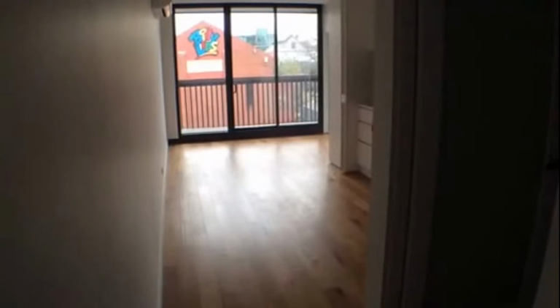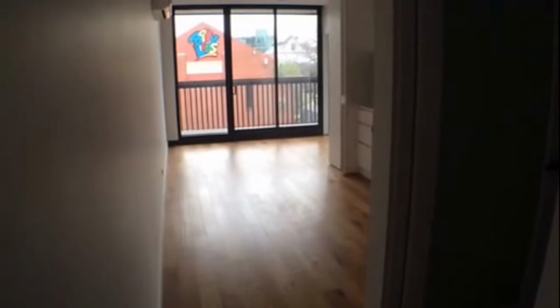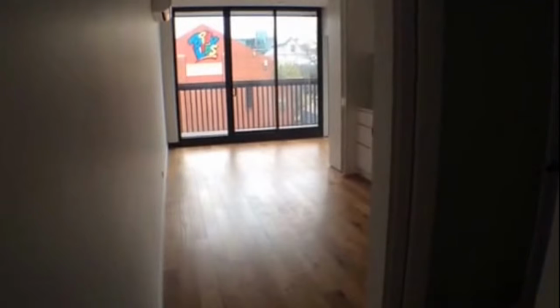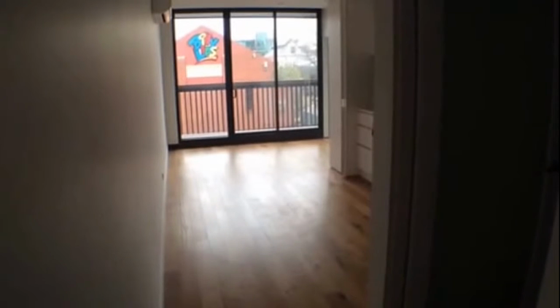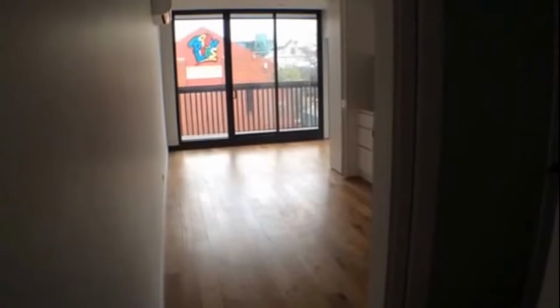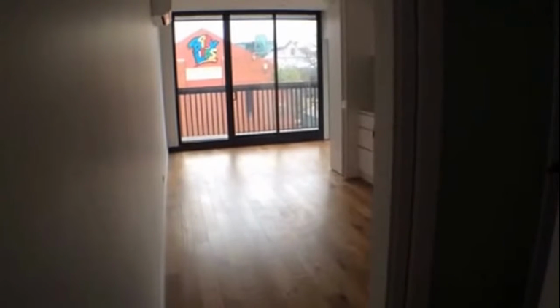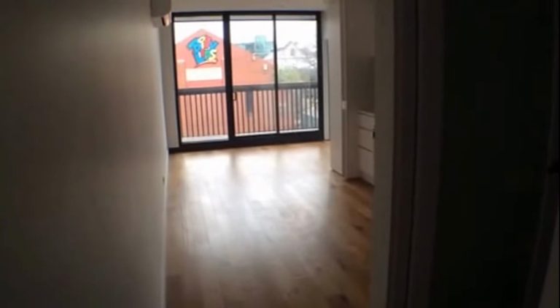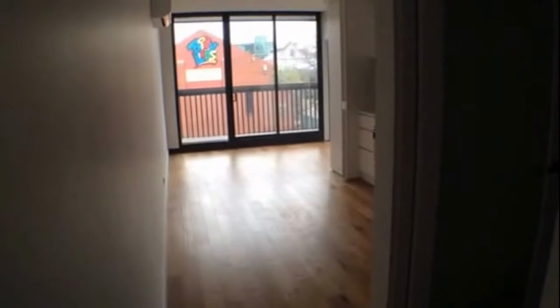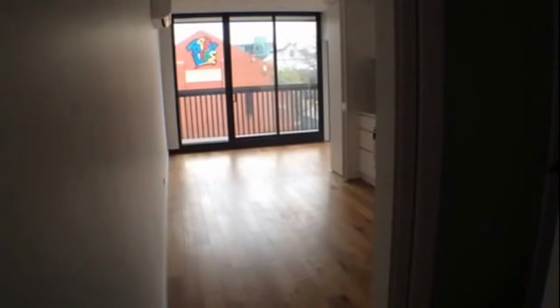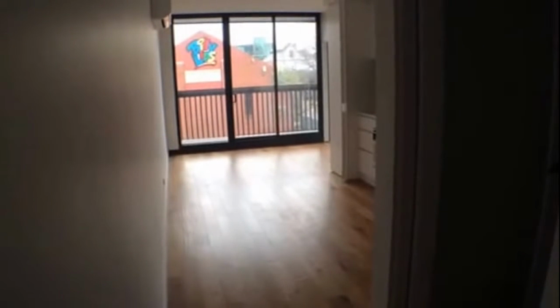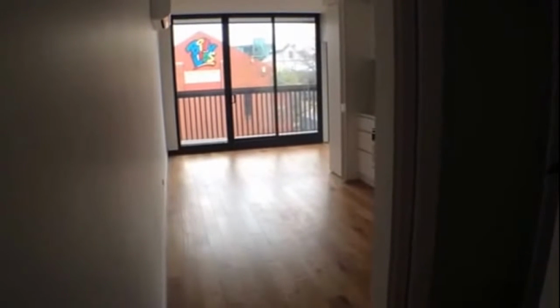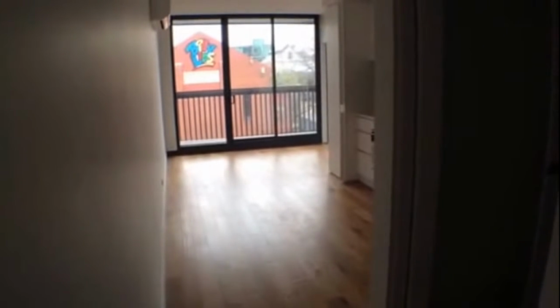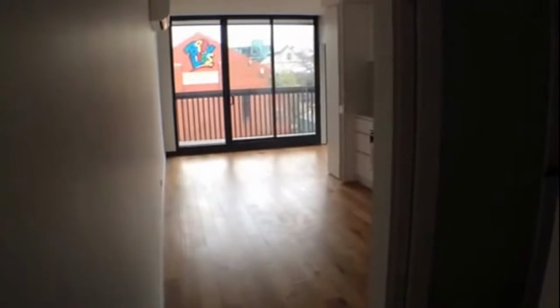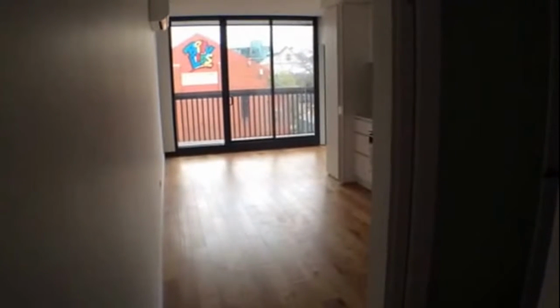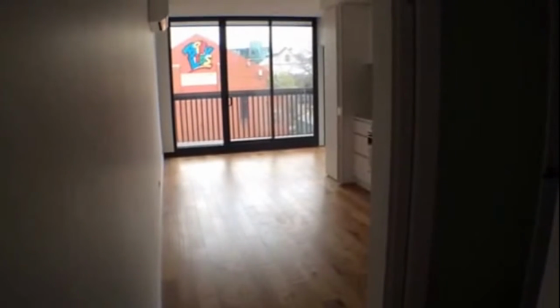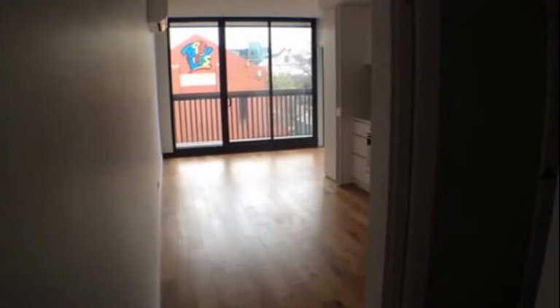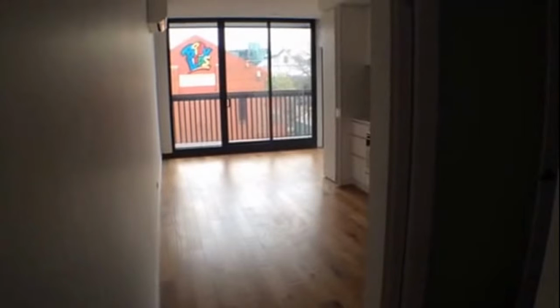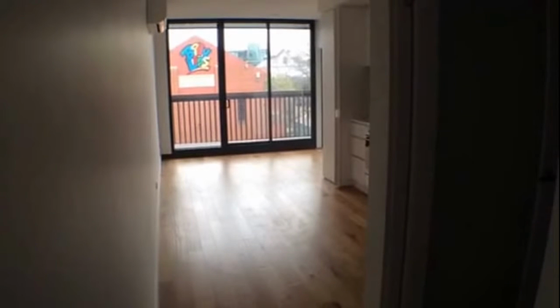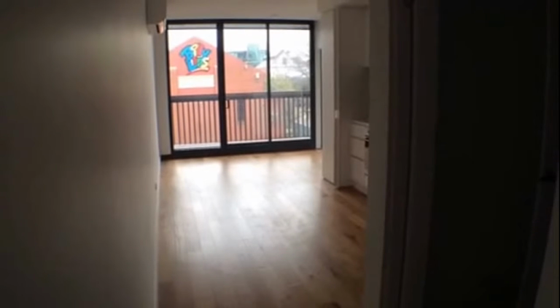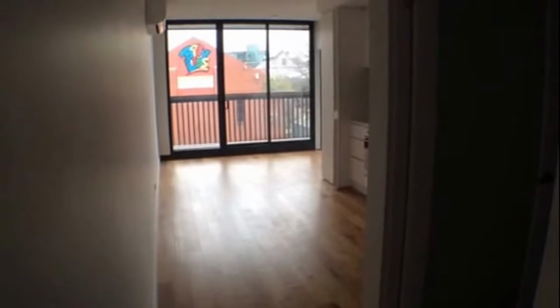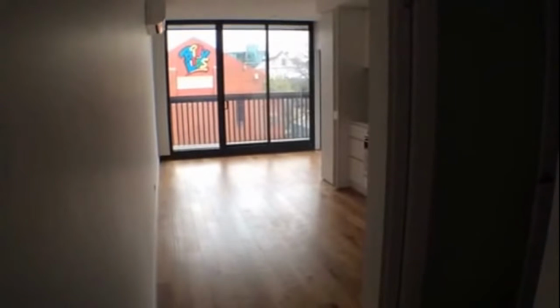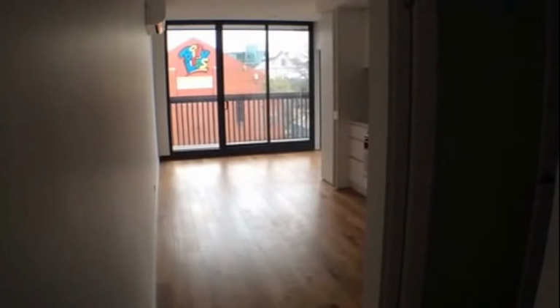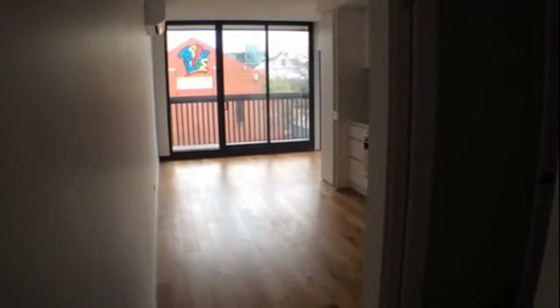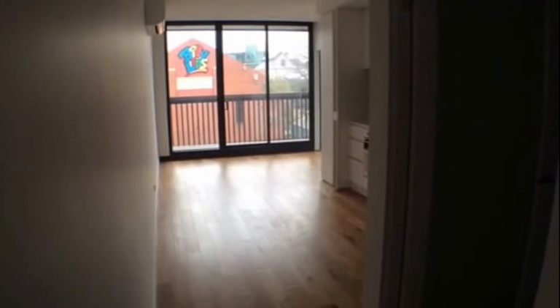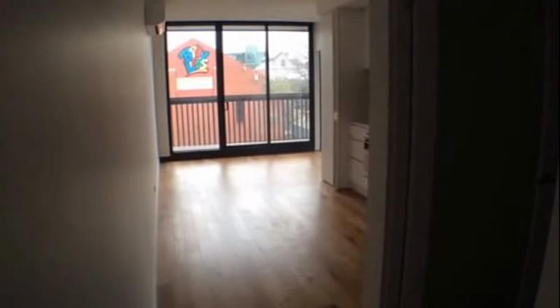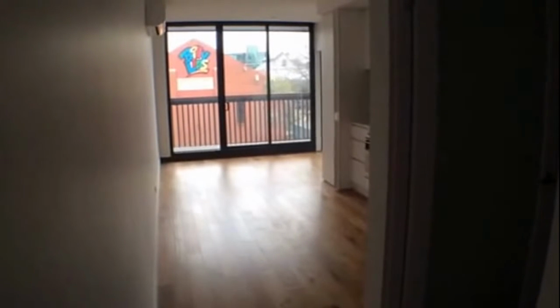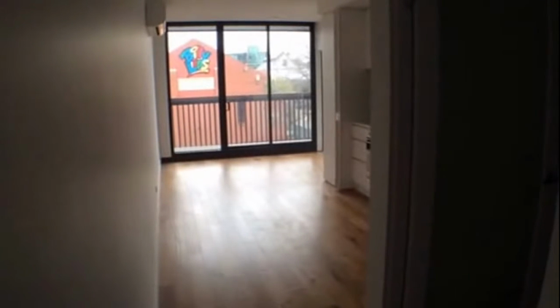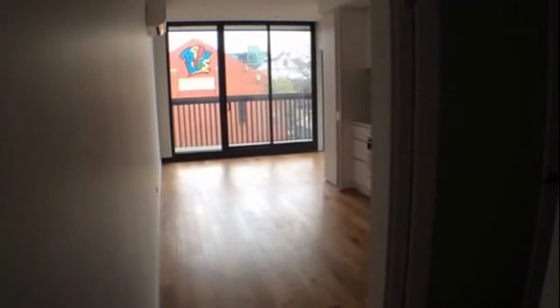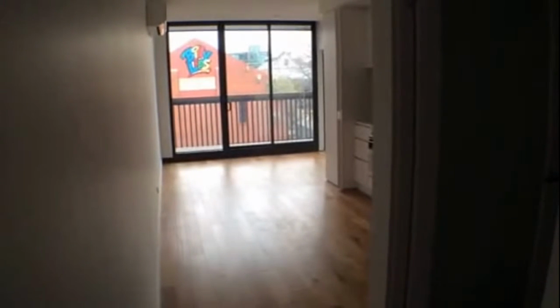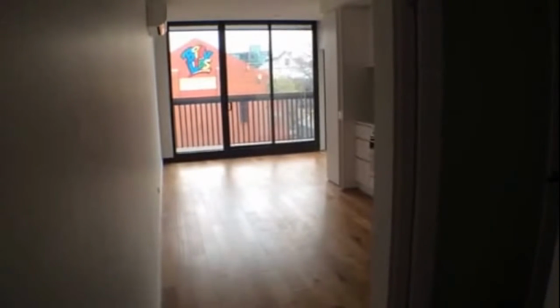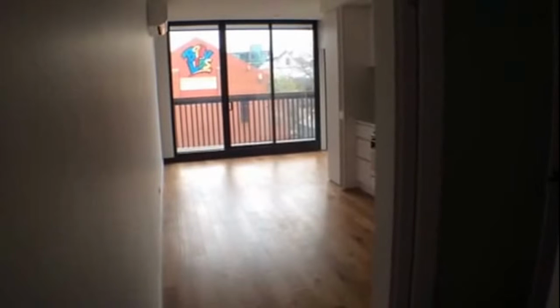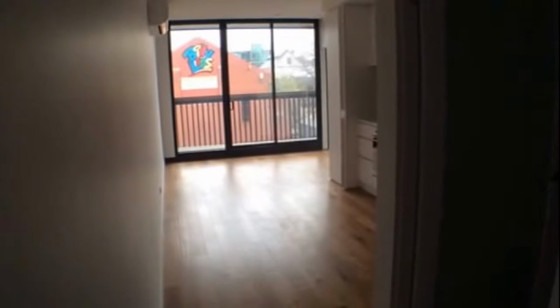Welcome to the marketing video for apartment 203 at 25 Lynch Street in Hawthorn. This marvelous two-bedroom, one-bathroom apartment is available for rent in the beautiful Collective development.